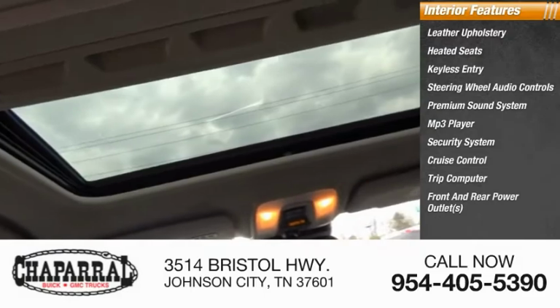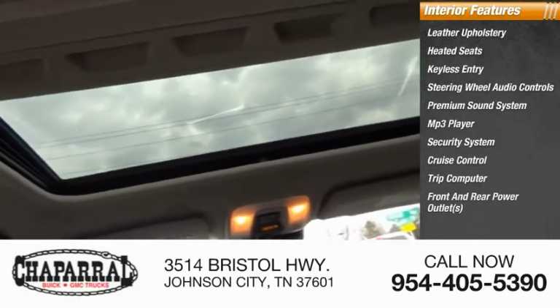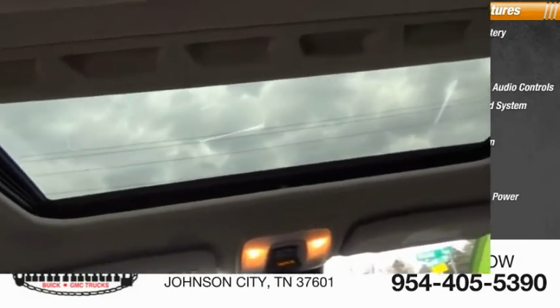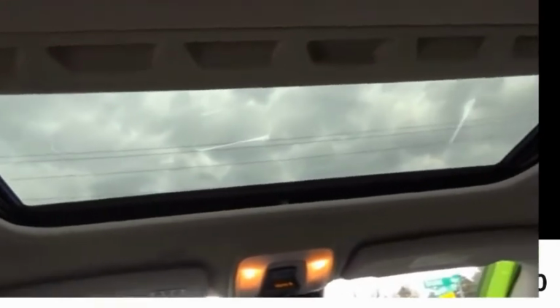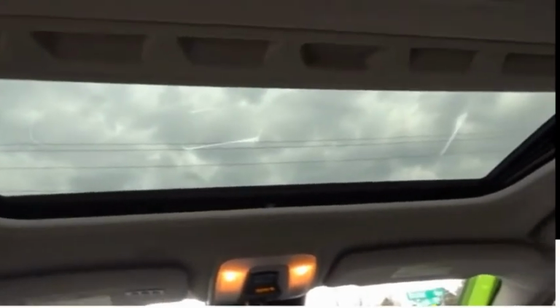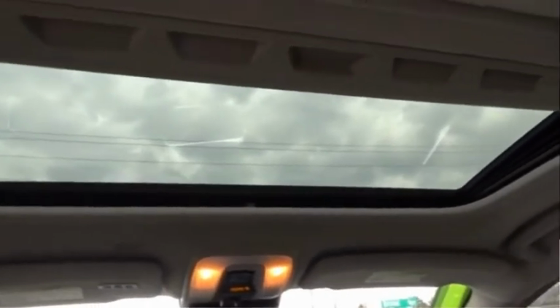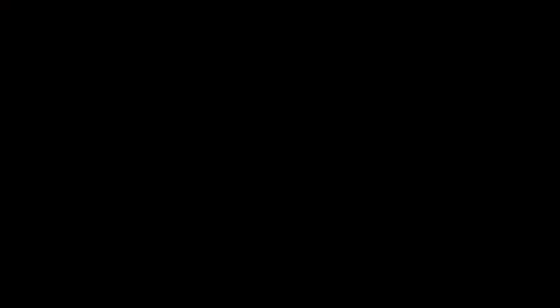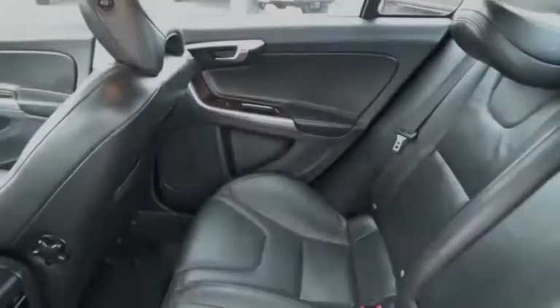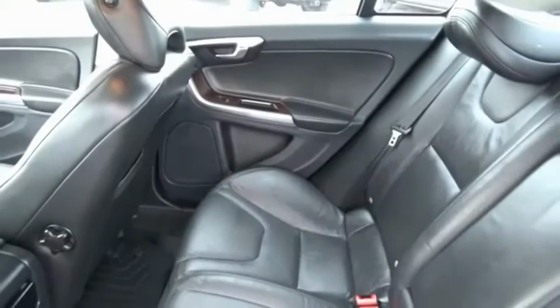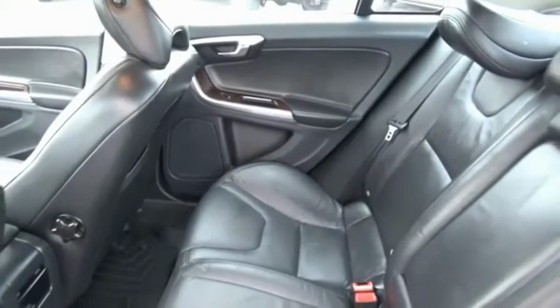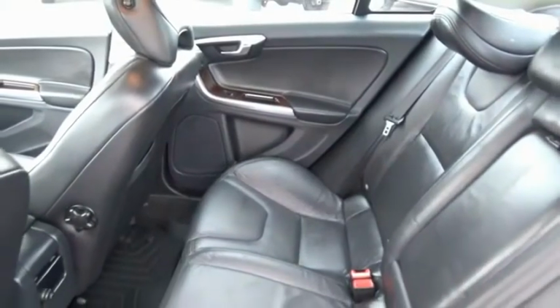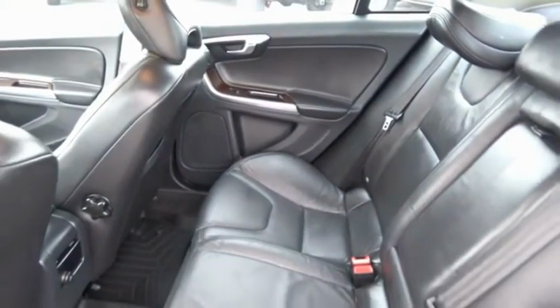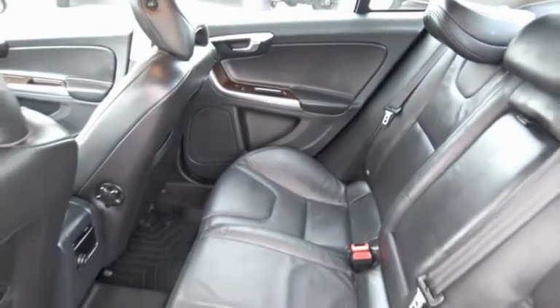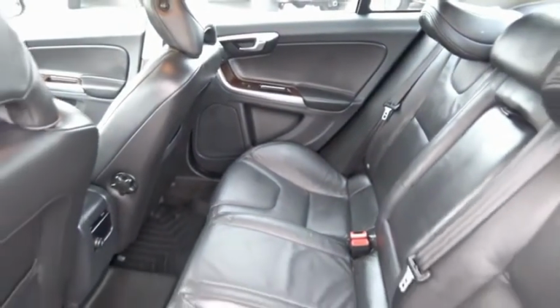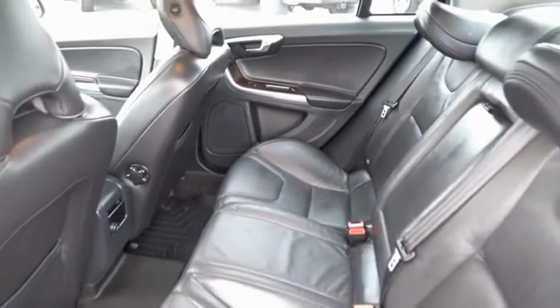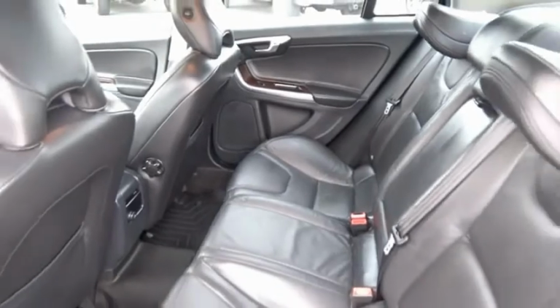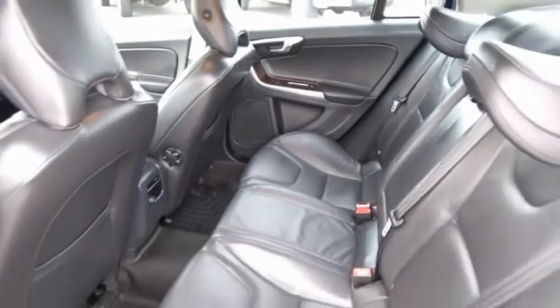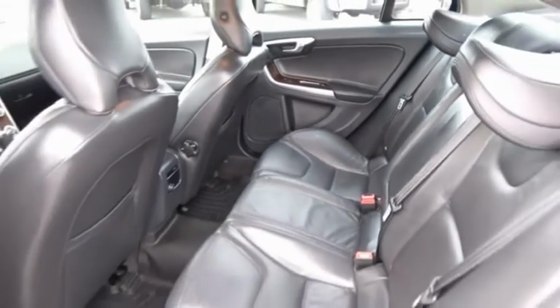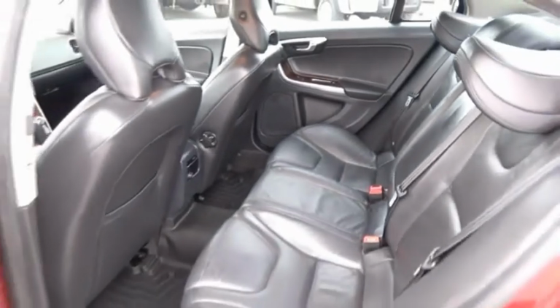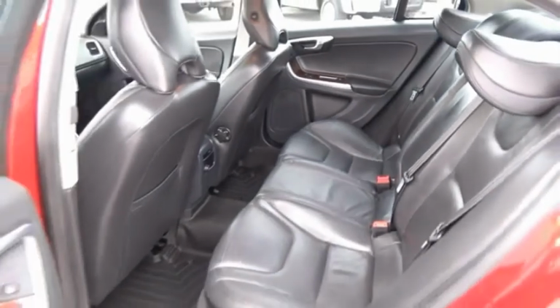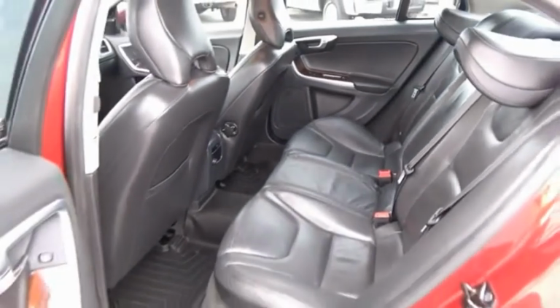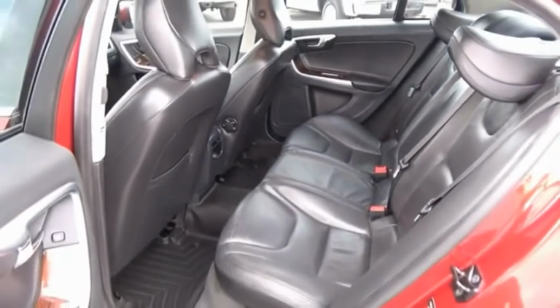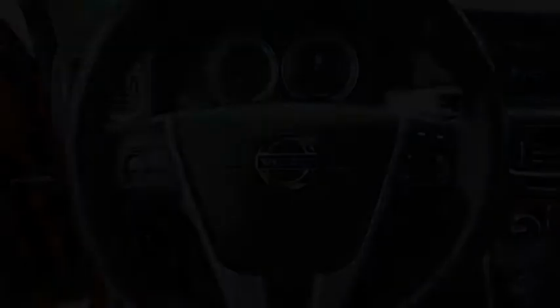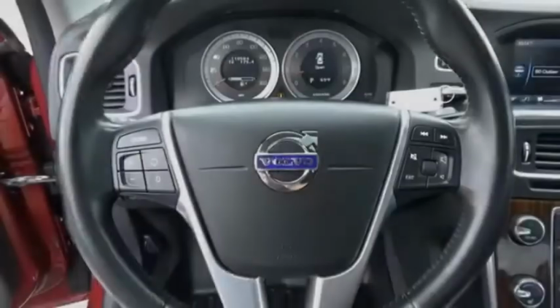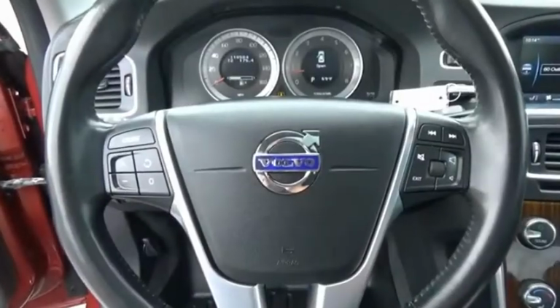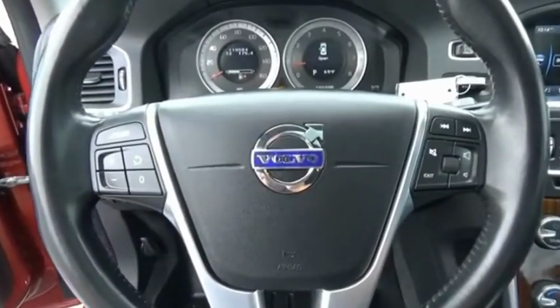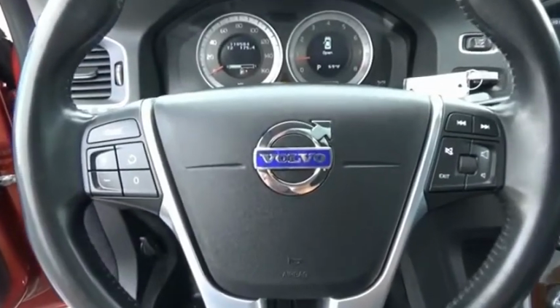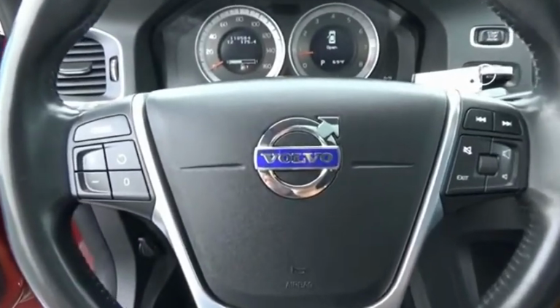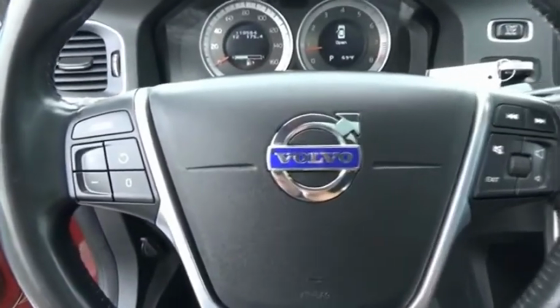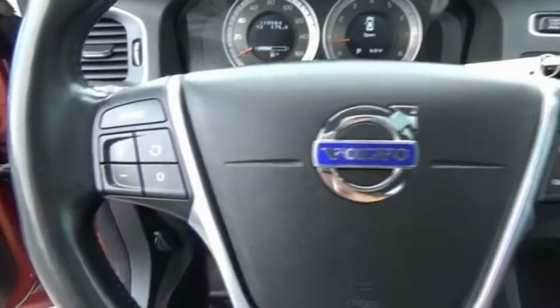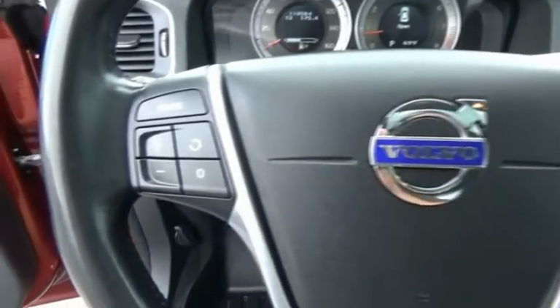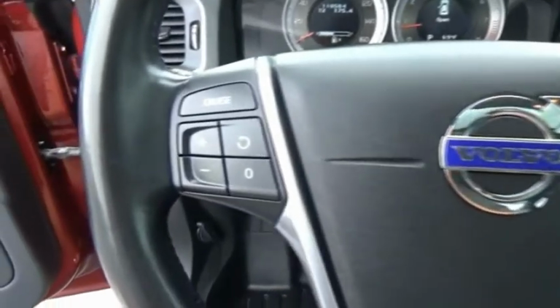Downright shameless with the affection it shows for curves. The Volvo S60 is waiting for you. A vehicle like this doesn't come along every day — come in and get it before someone else does.